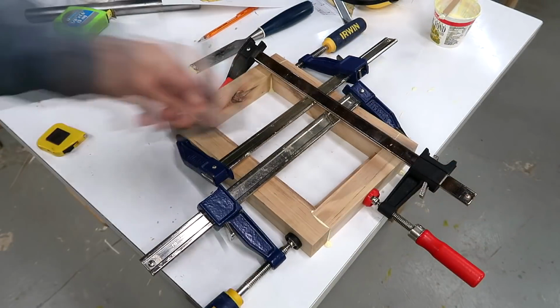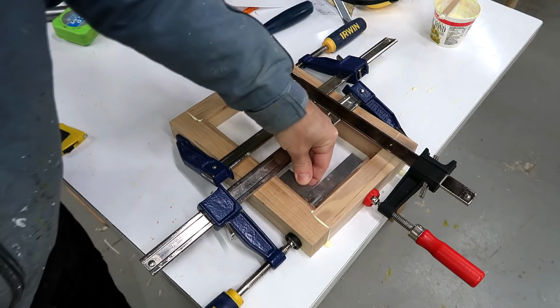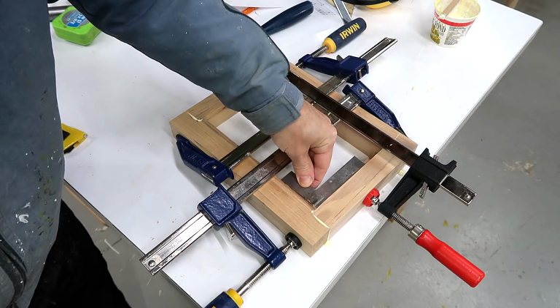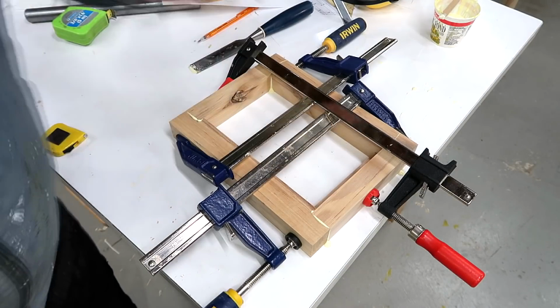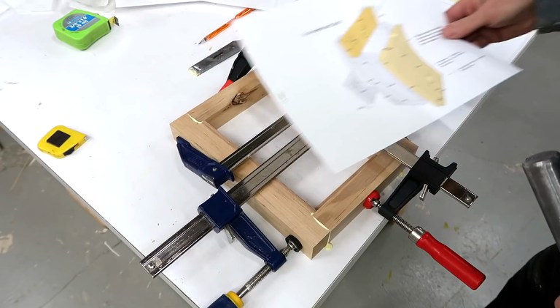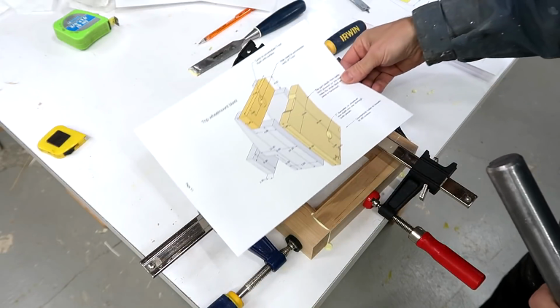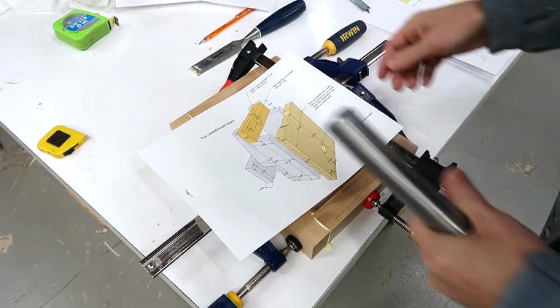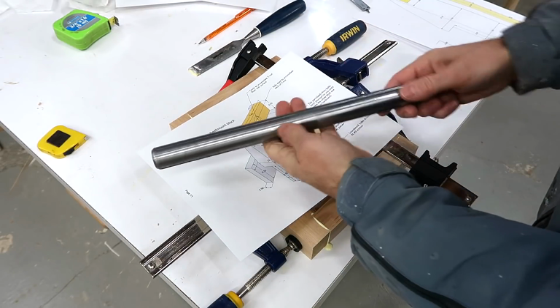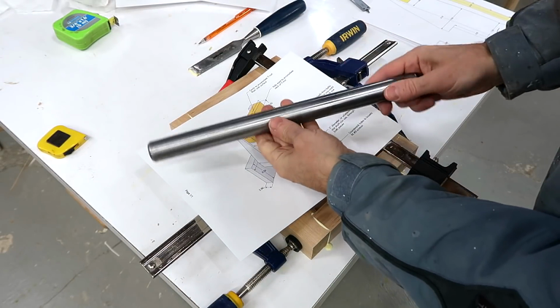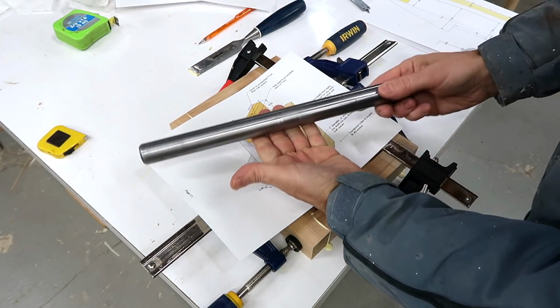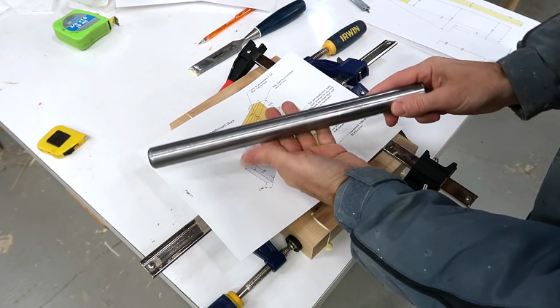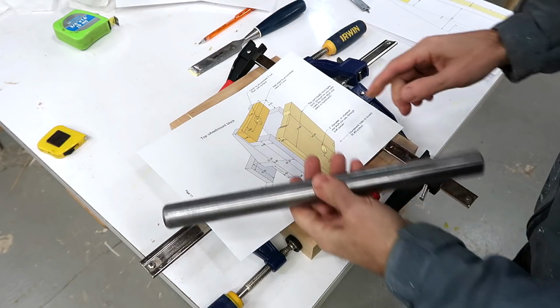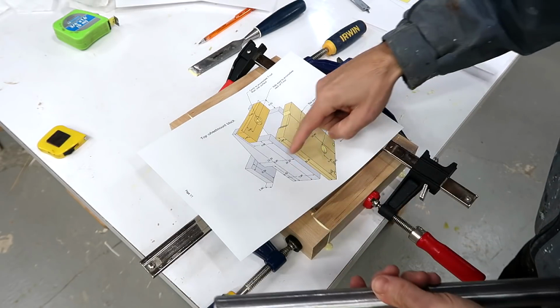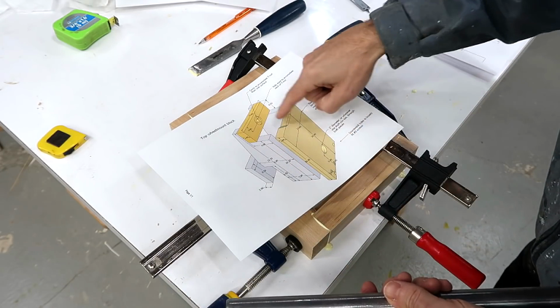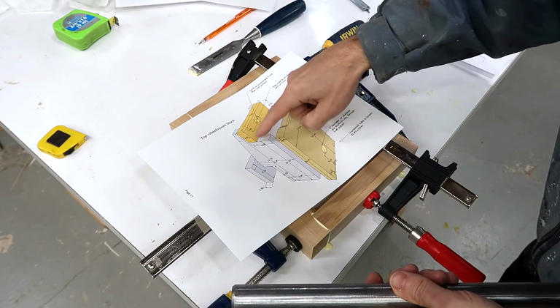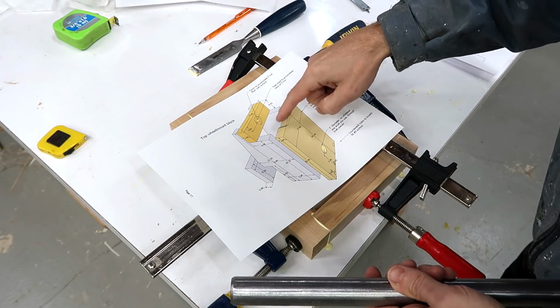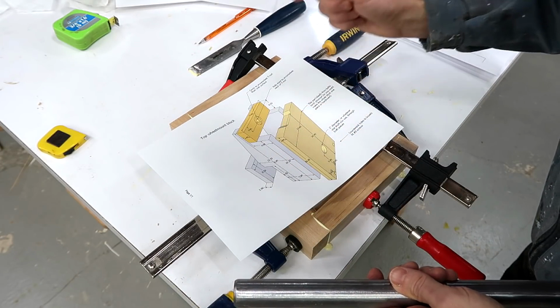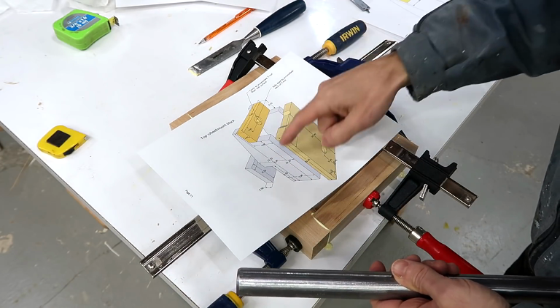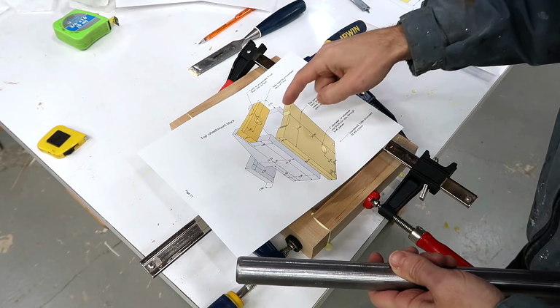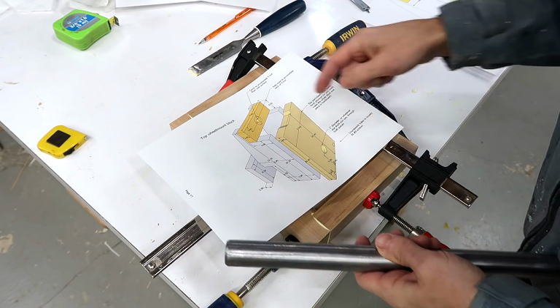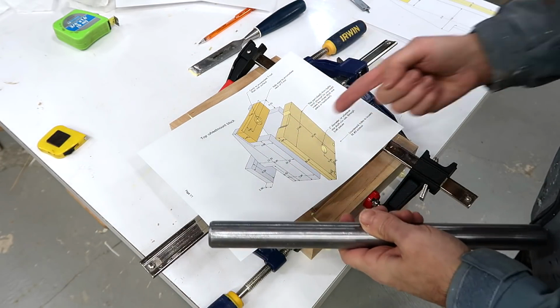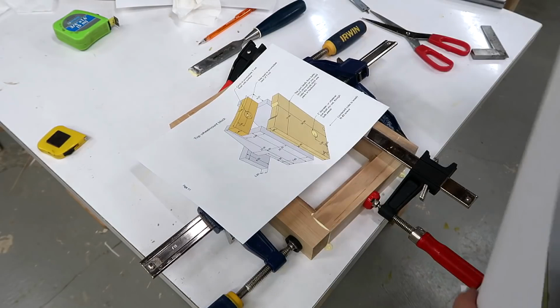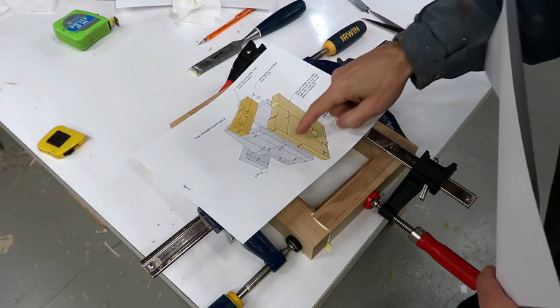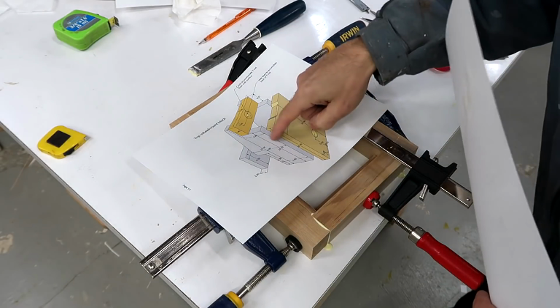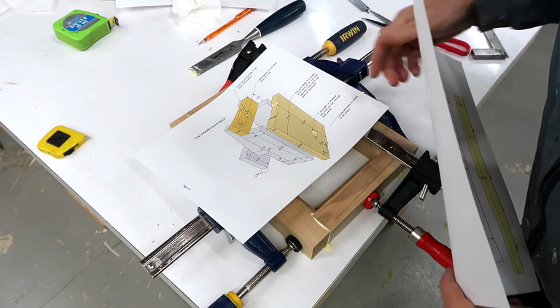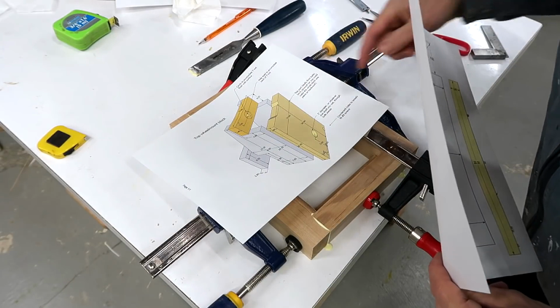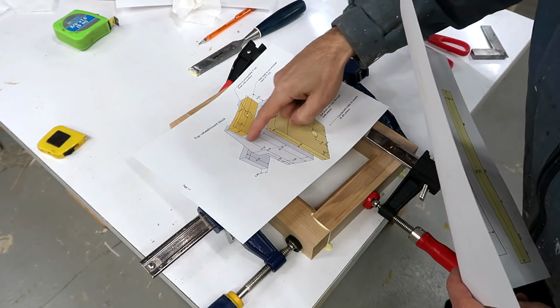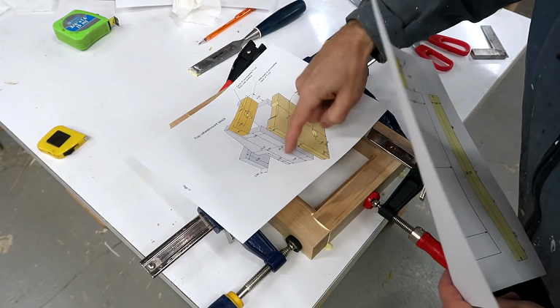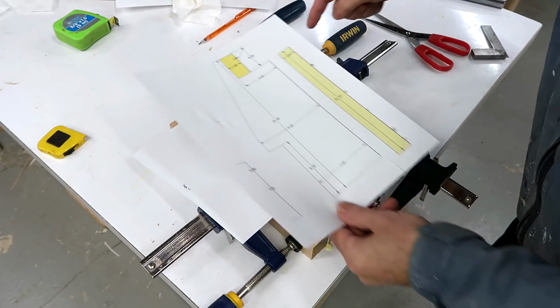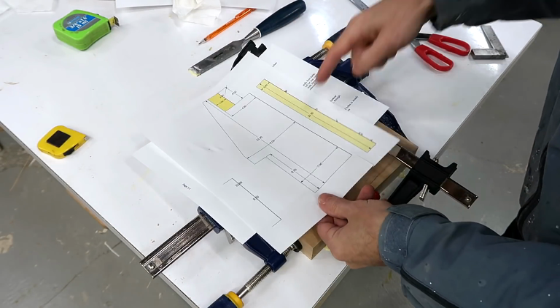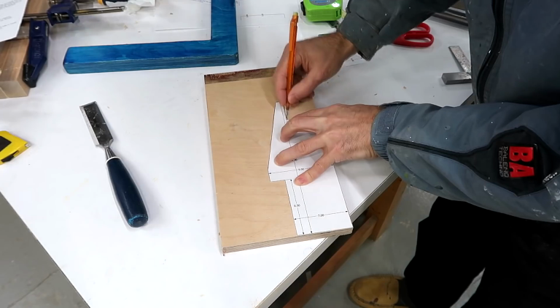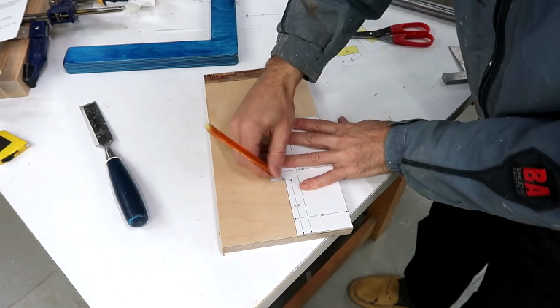While the glue dries on that, I'll make the bracket that holds this axle. Previously I made this out of a block of hardwood, but this time it'll be sort of a plywood box. All the pieces on here are roughly rectangular except for this piece, so I printed a one-to-one template.